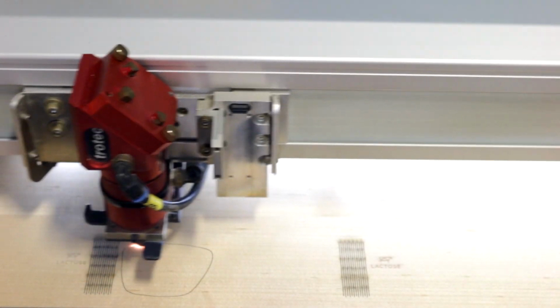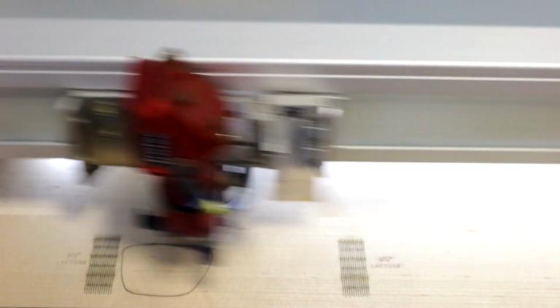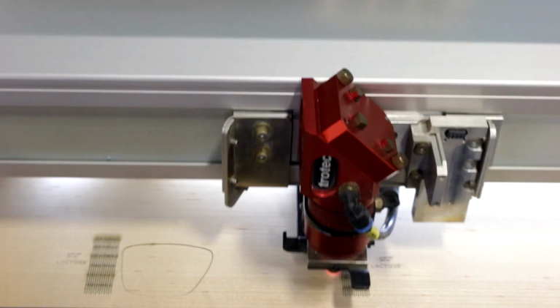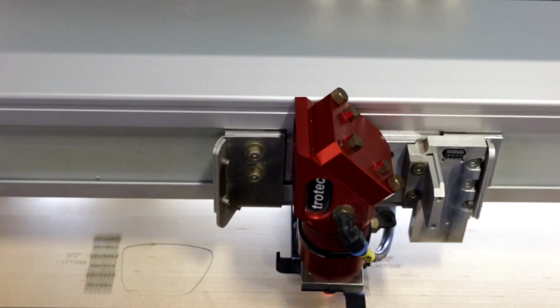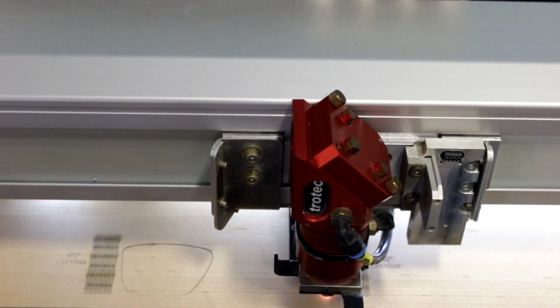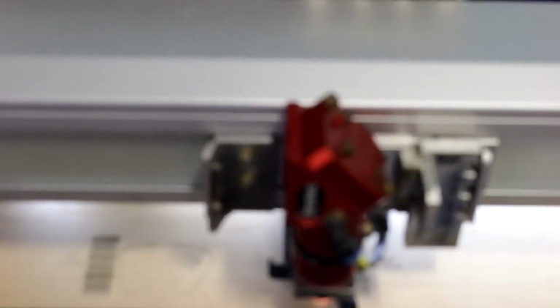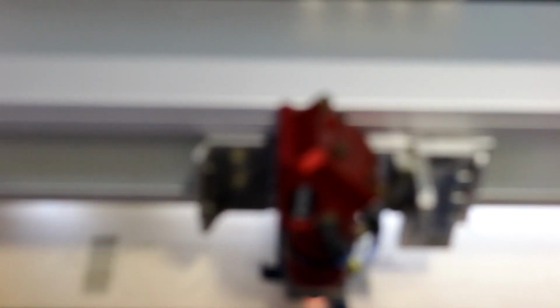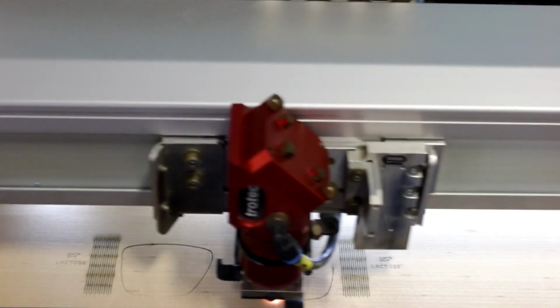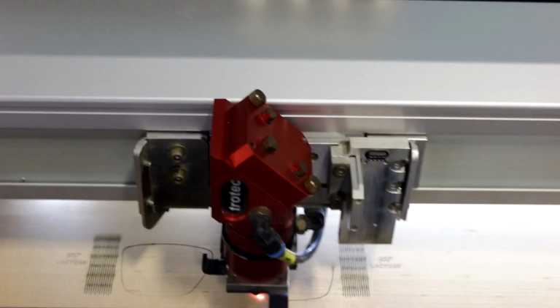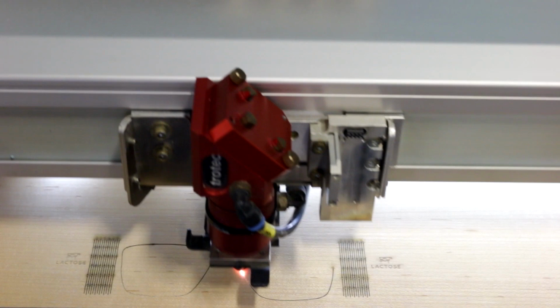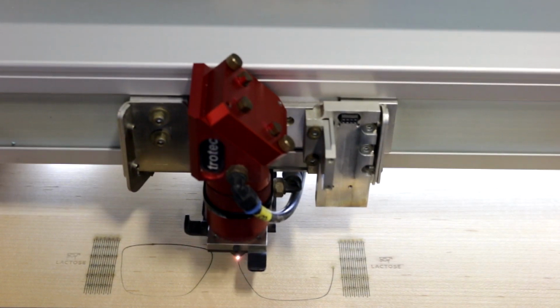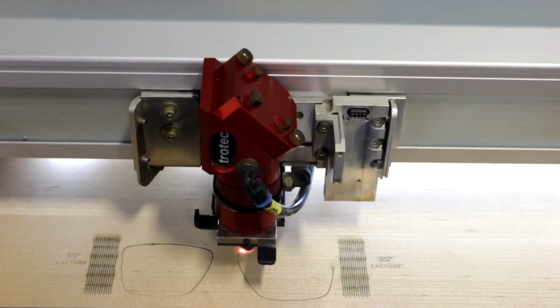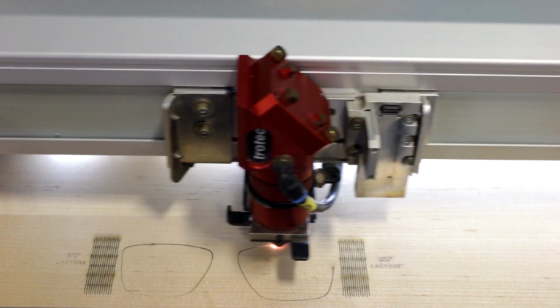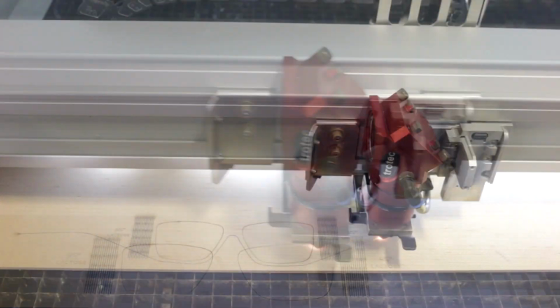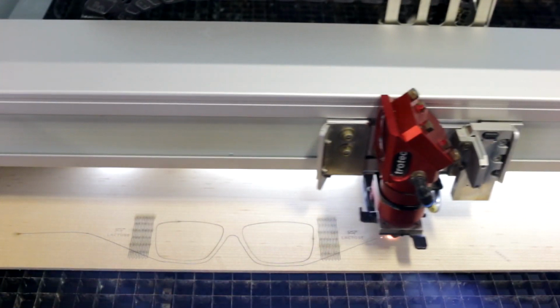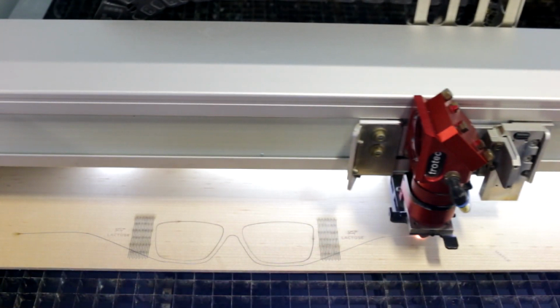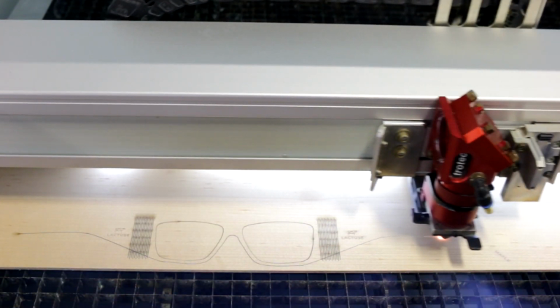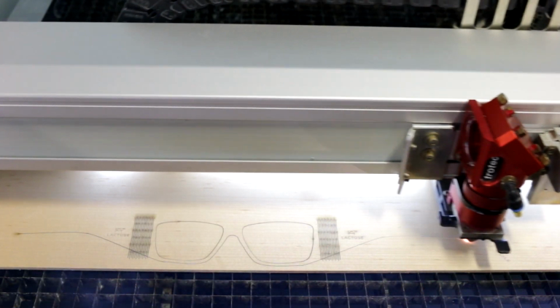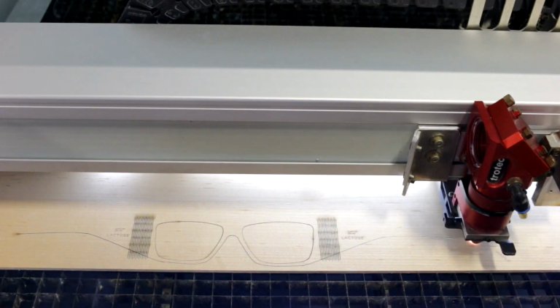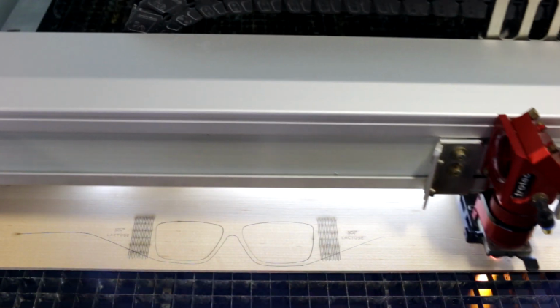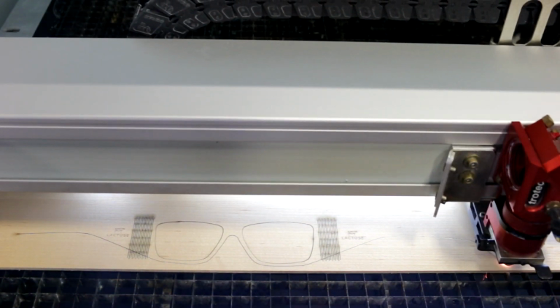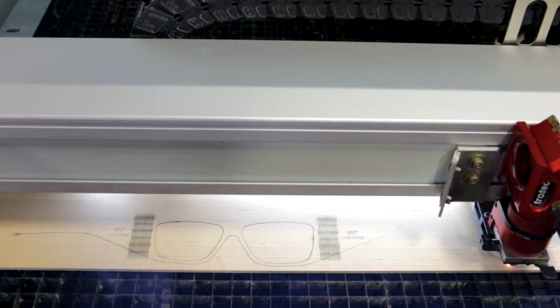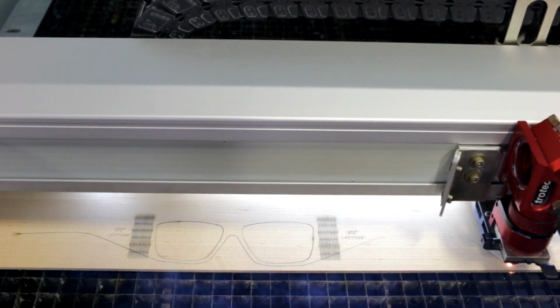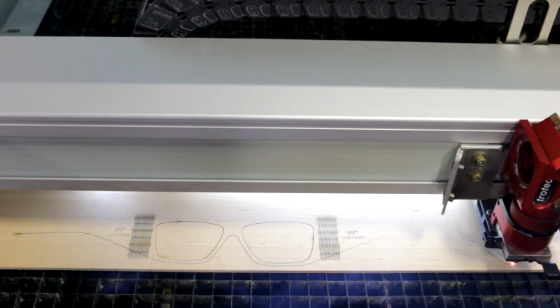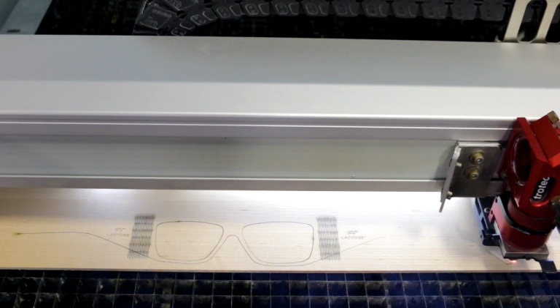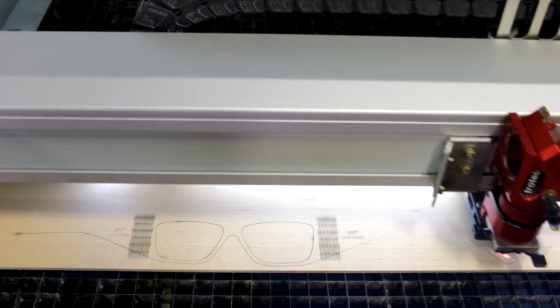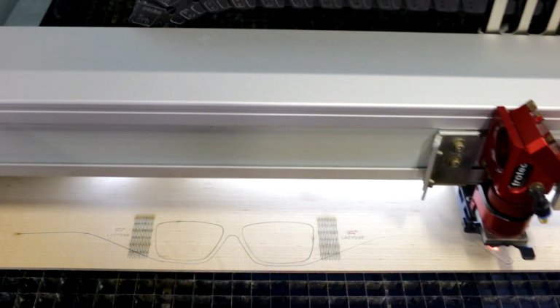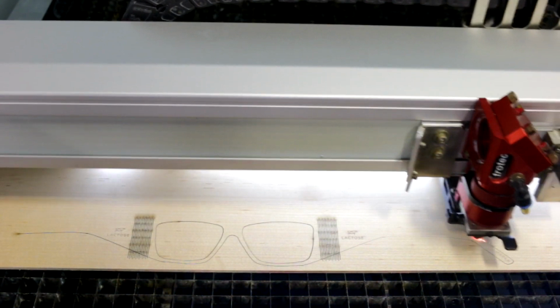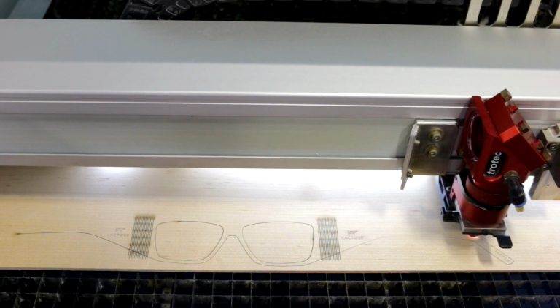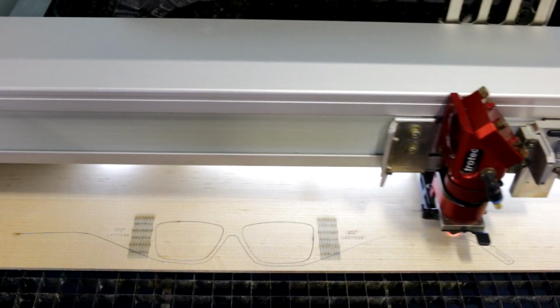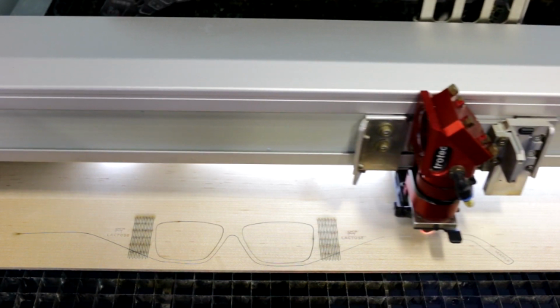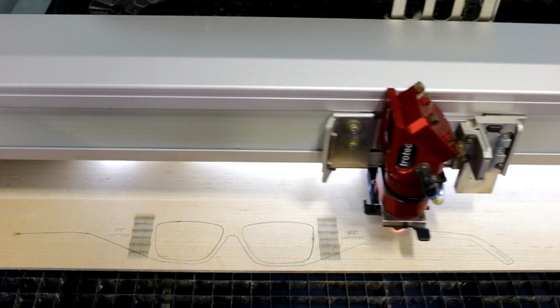The veneer woods come in 12 by 24 inch sheets, they're 1/8 inch thick, and they're specially made for the laser with a layer of lacquered coating on top.